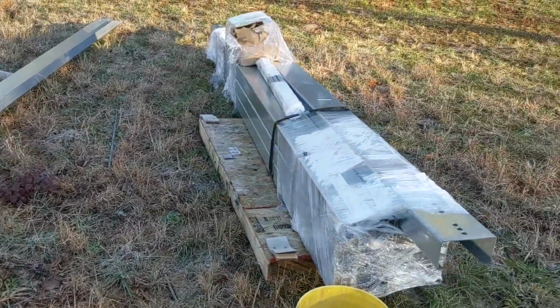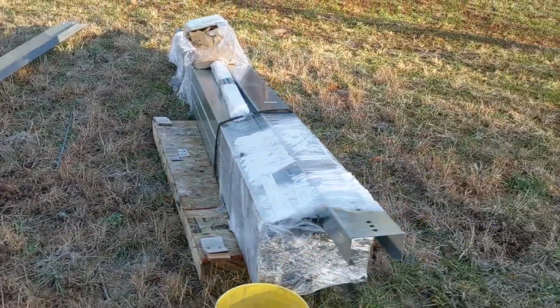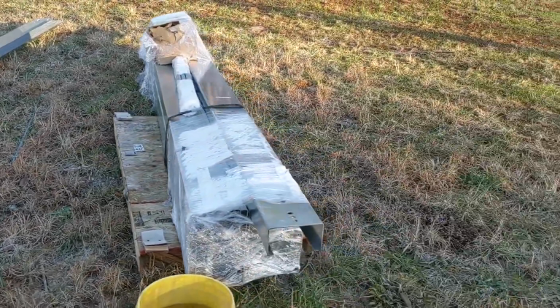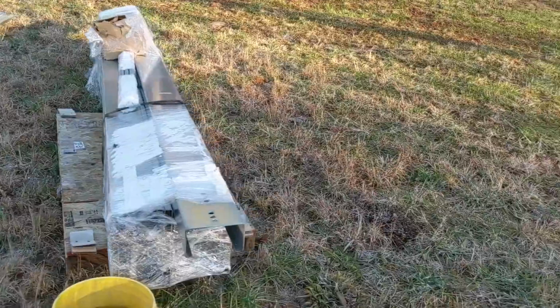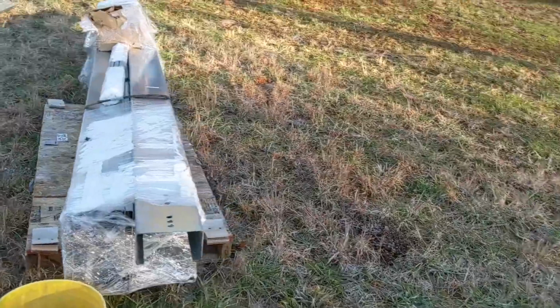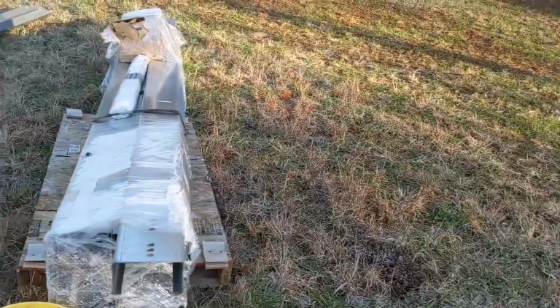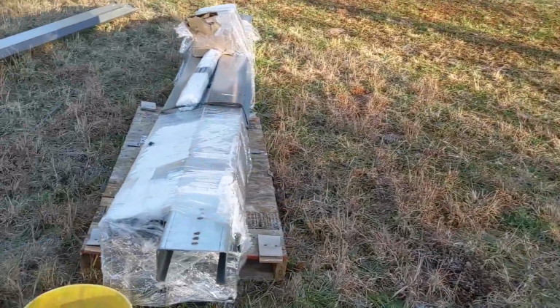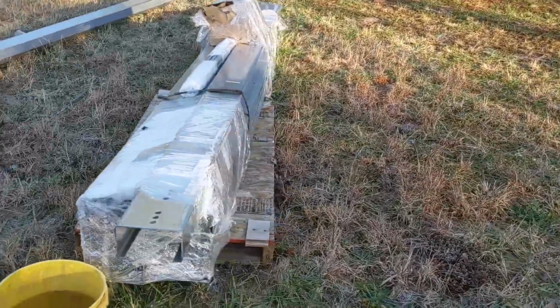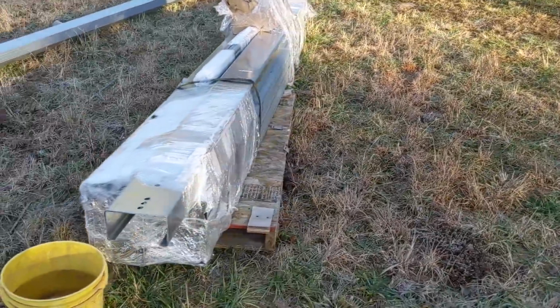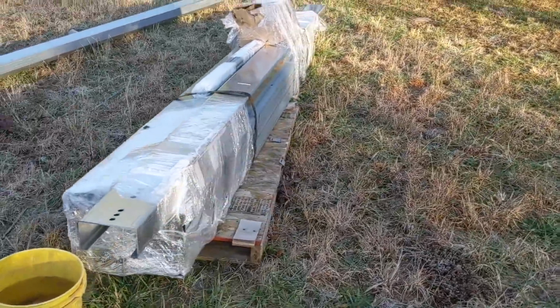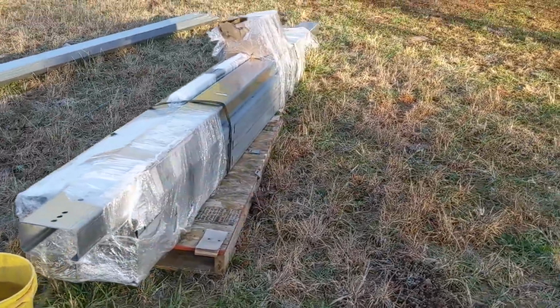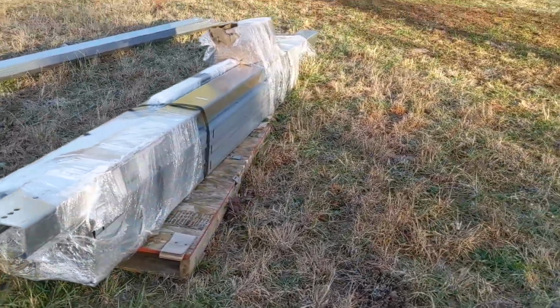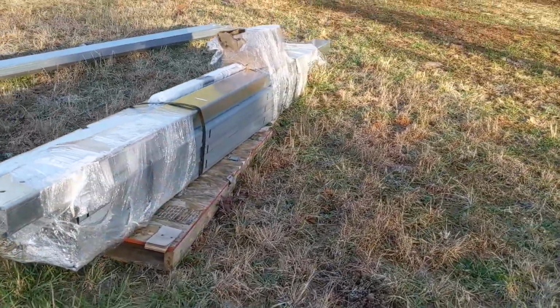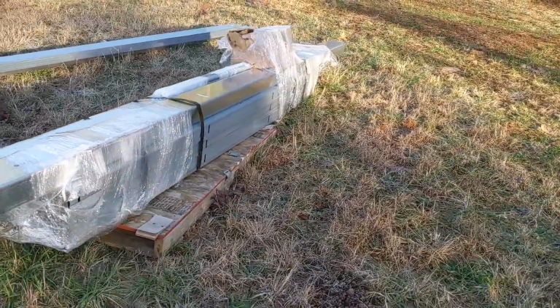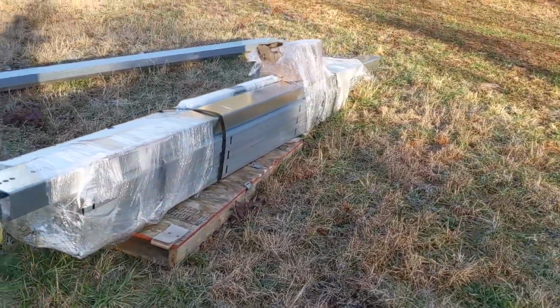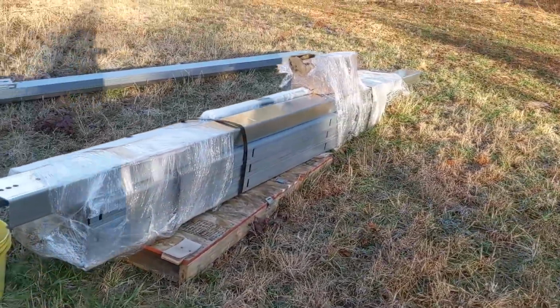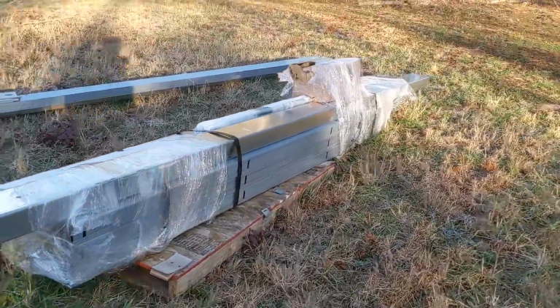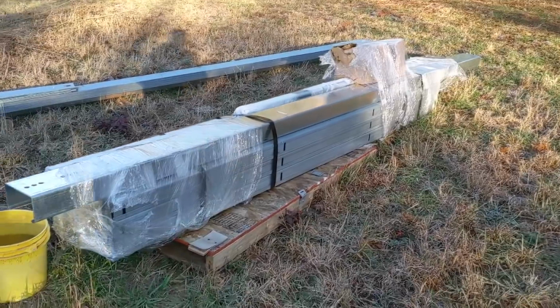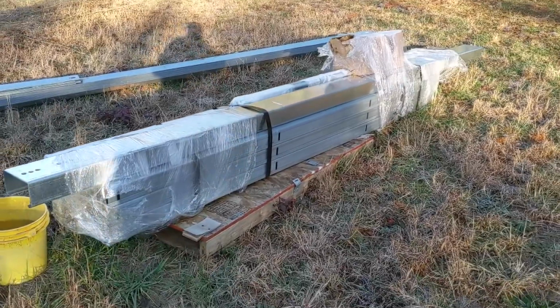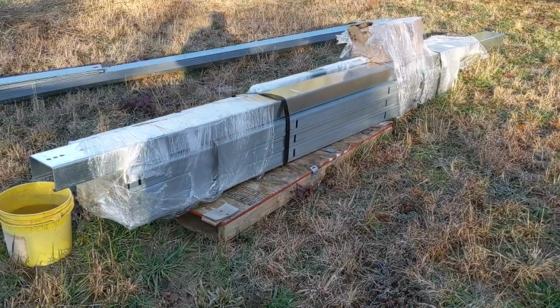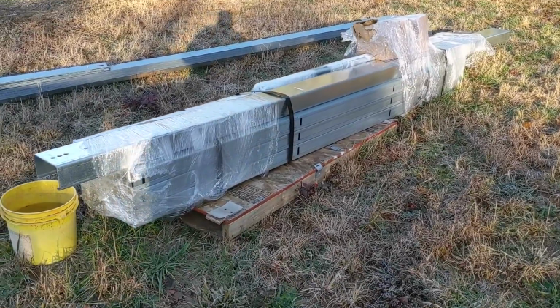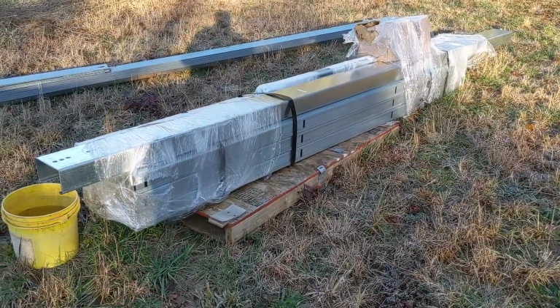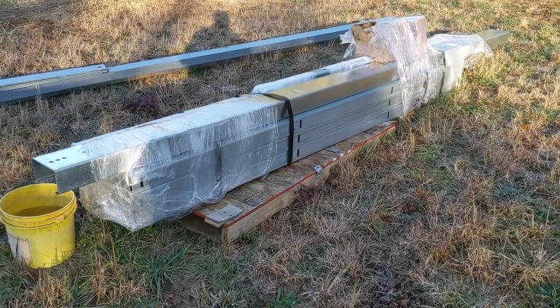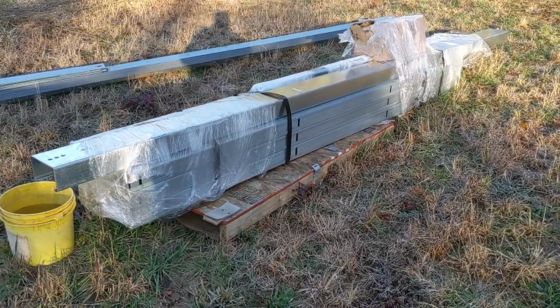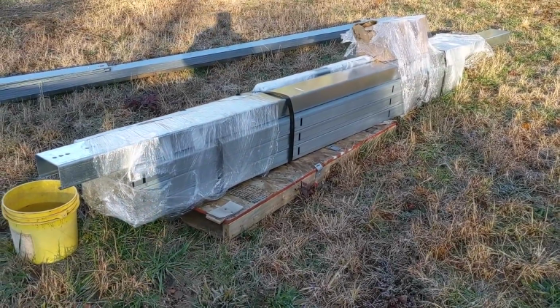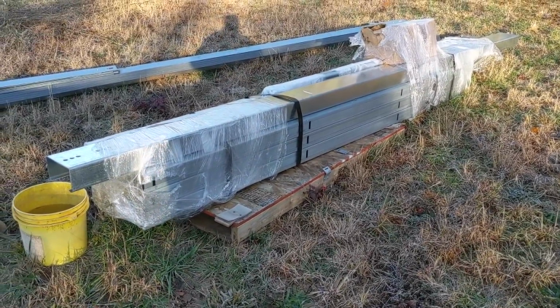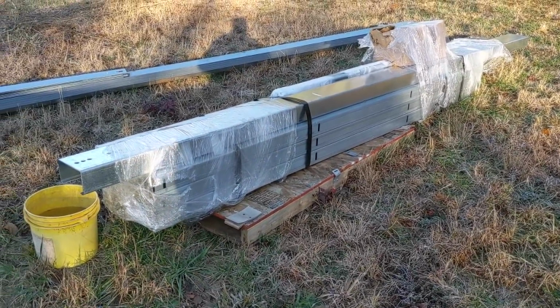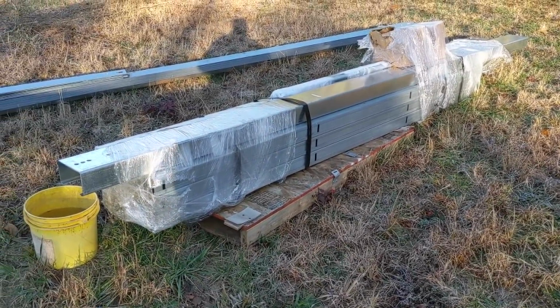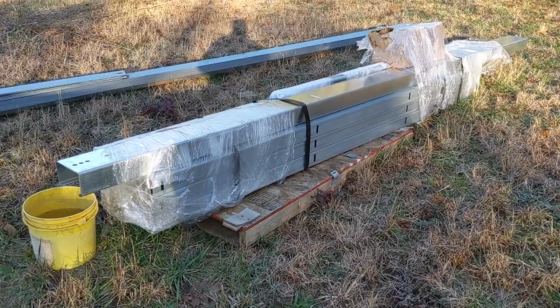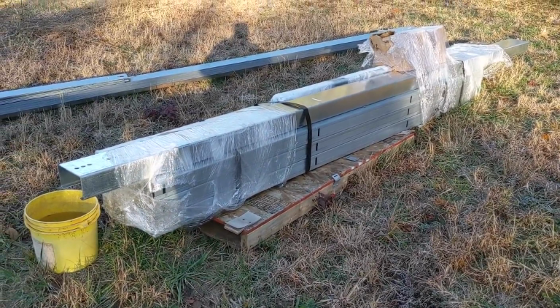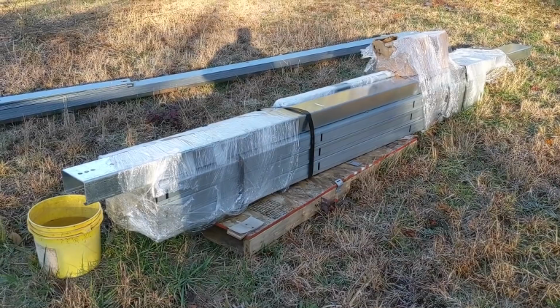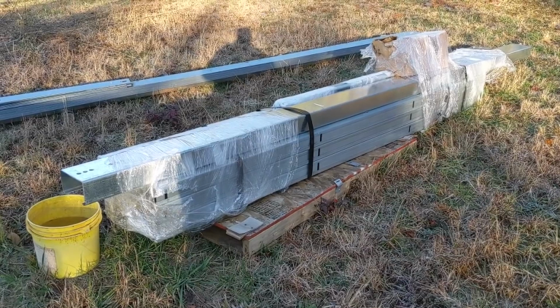We're going direct to the manufacturer, so if you need a ground mount we'd be glad to spec one out for you. Check out the rest of this video to see what it looks like and what we think of it — this is our very first one that we've installed.